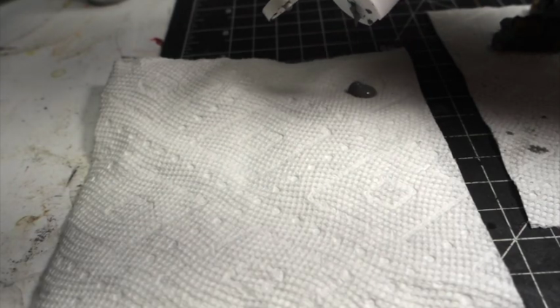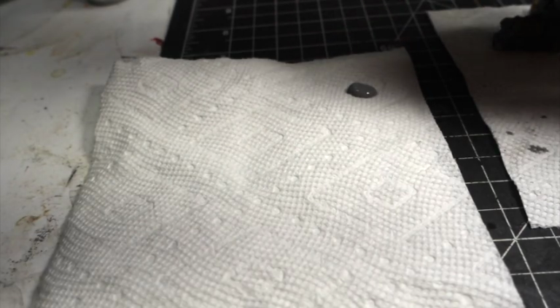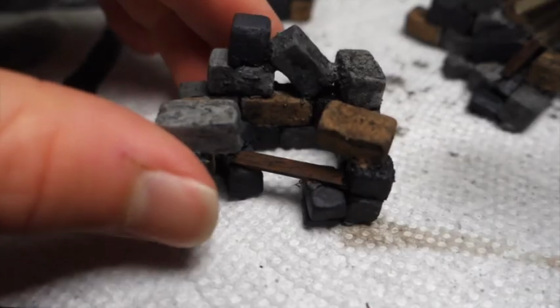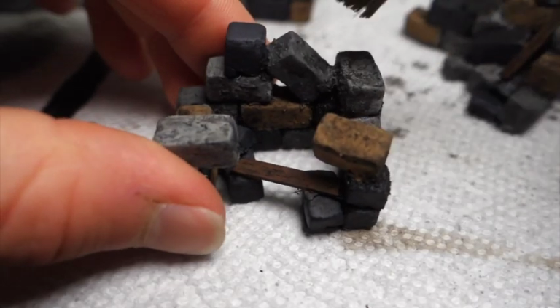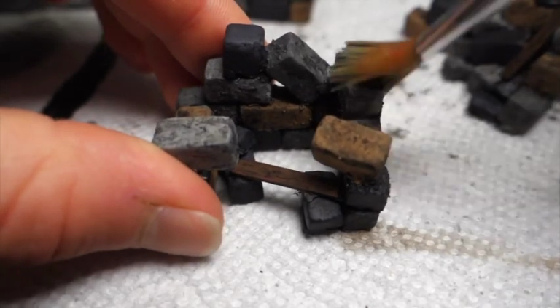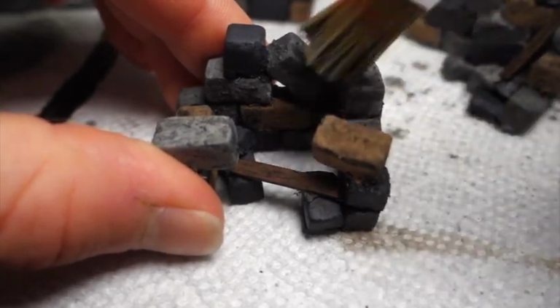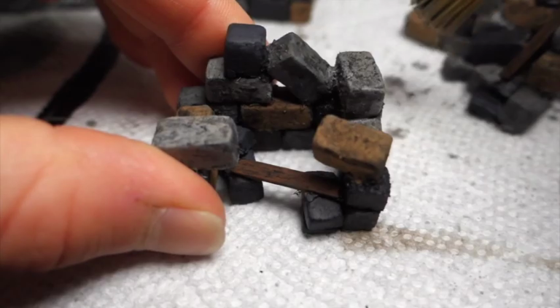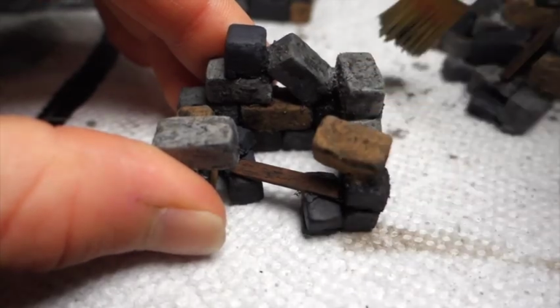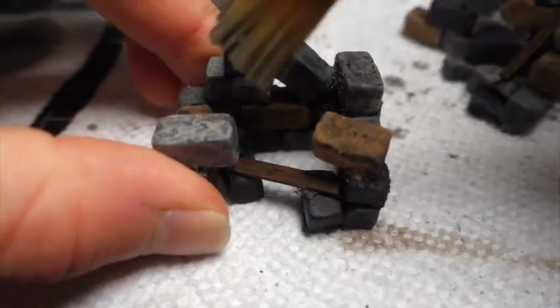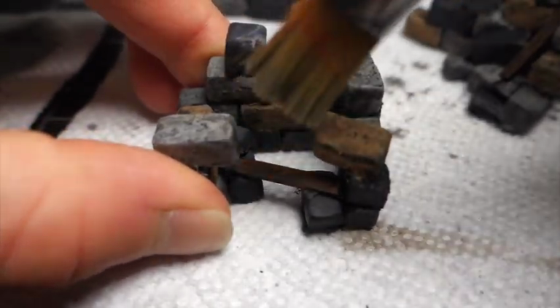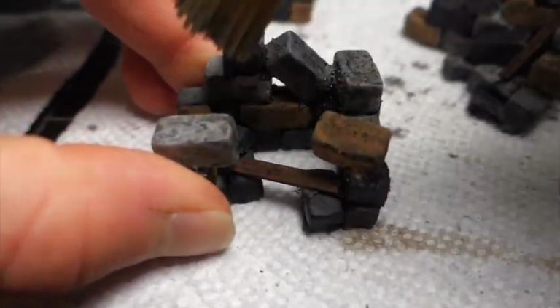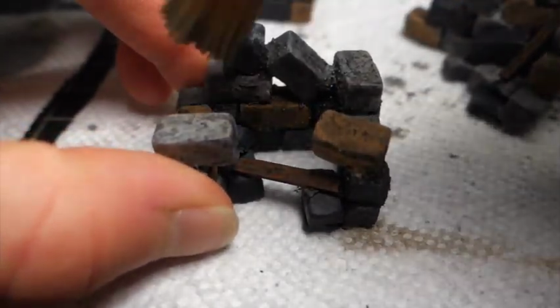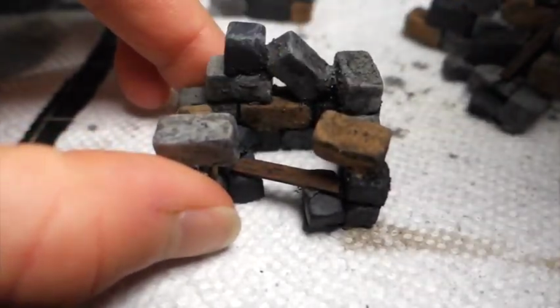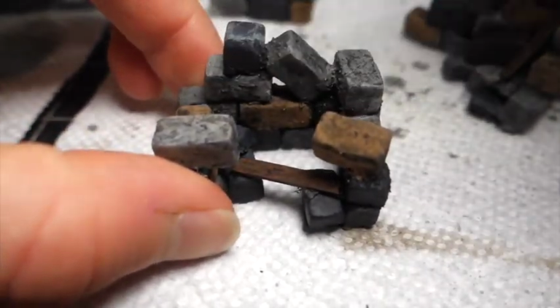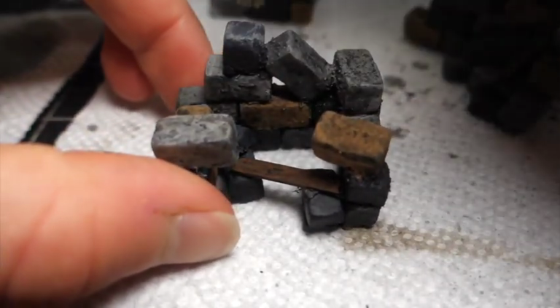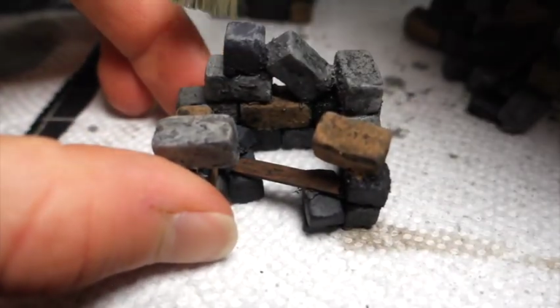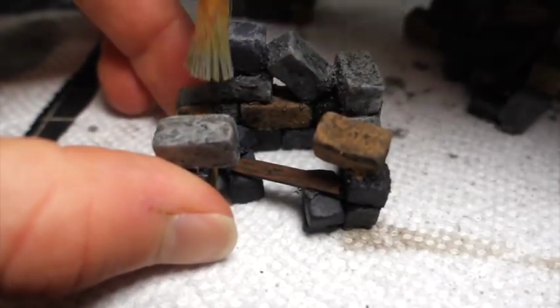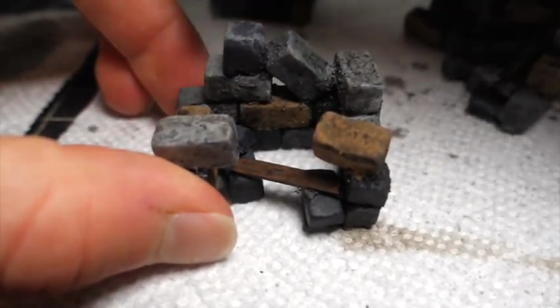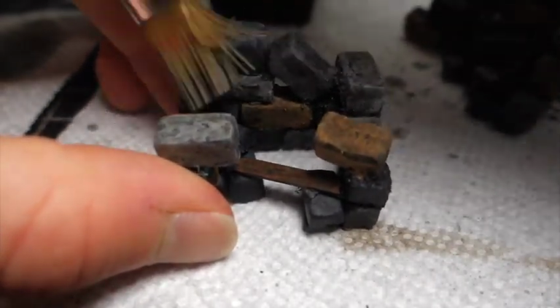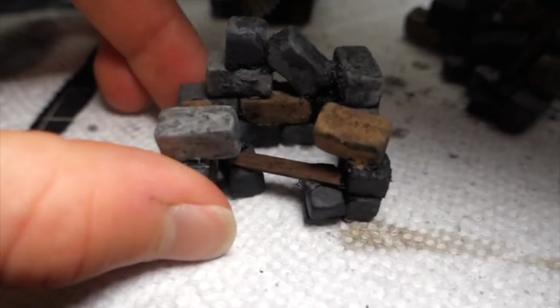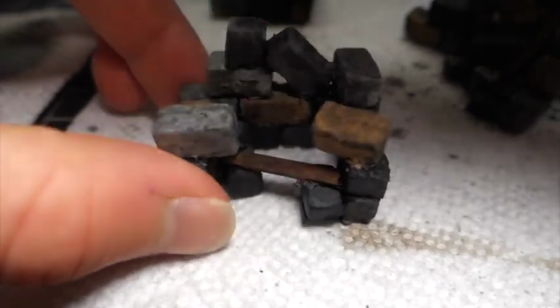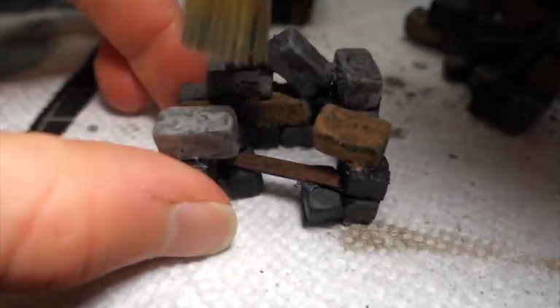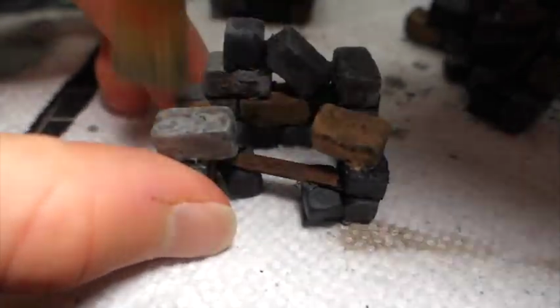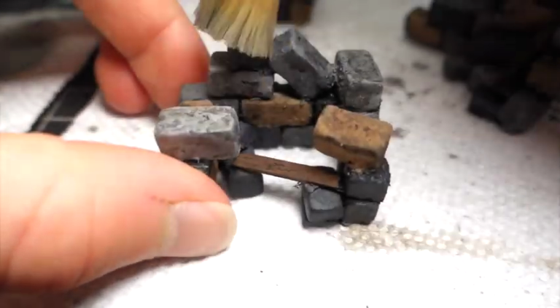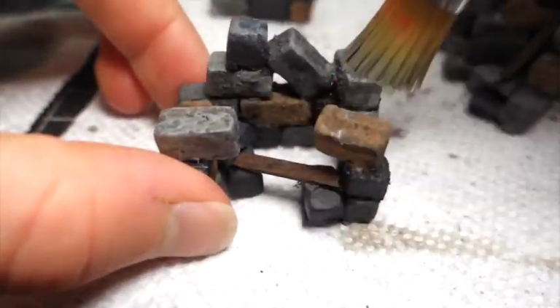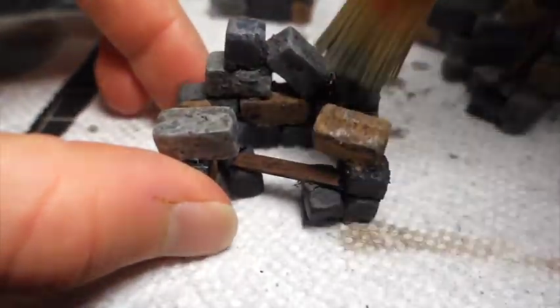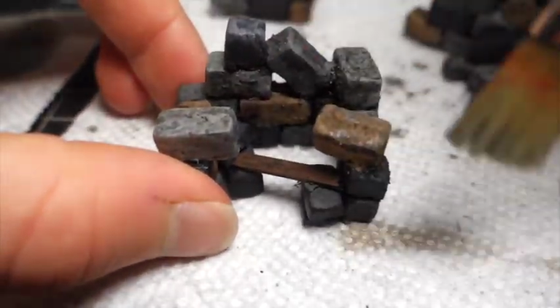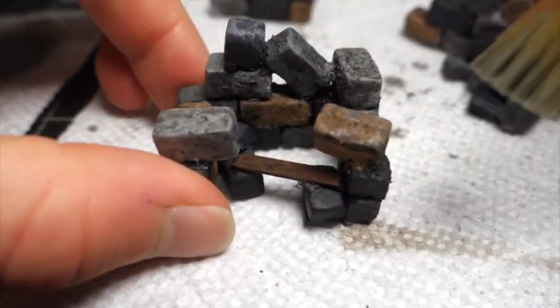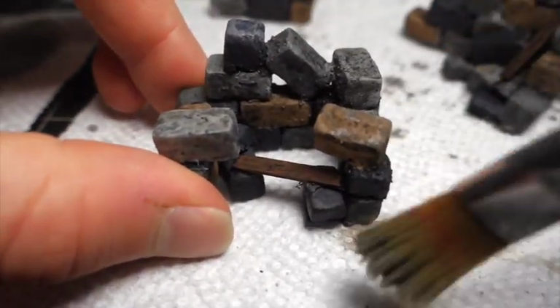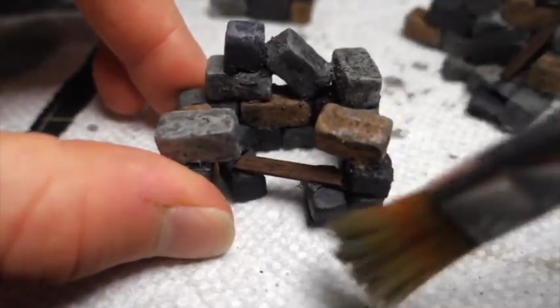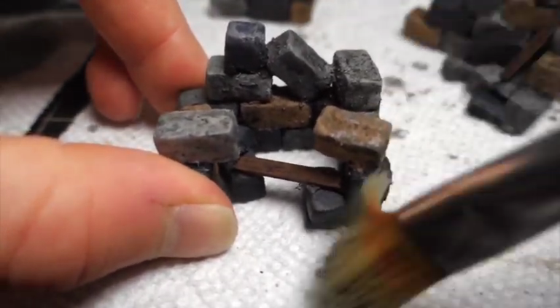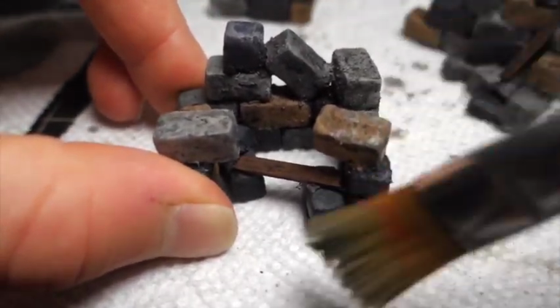Next I dry brushed using a light gray and a dark gray. I went pretty heavy with these because, like the black wash, they help tie together all the different colors of bricks that we used in the first step.